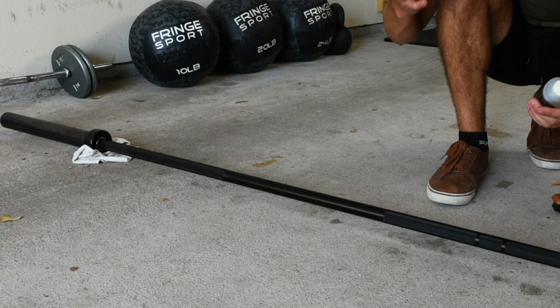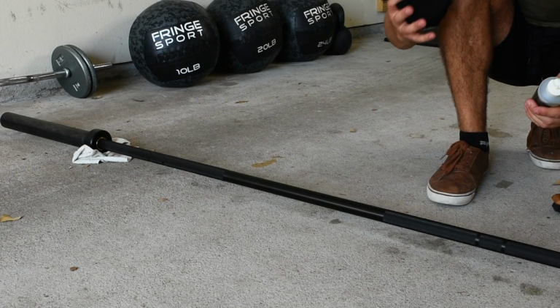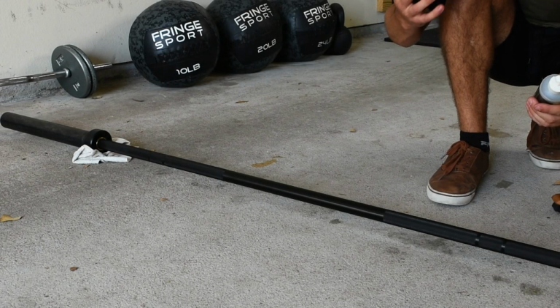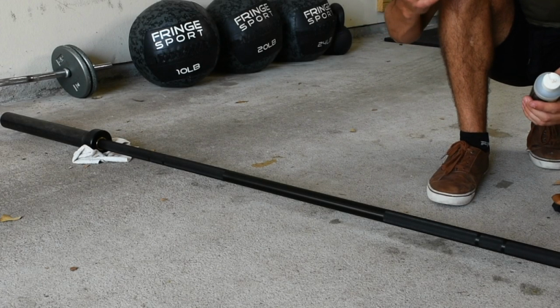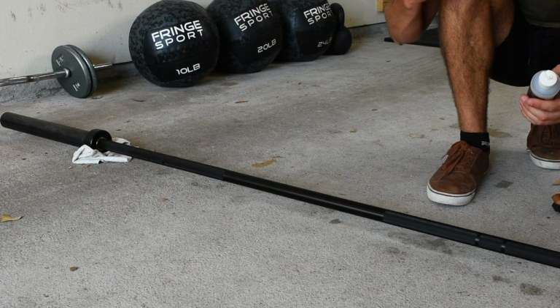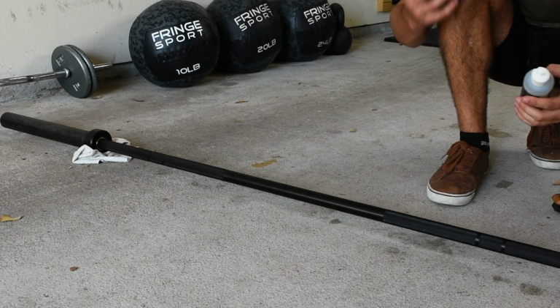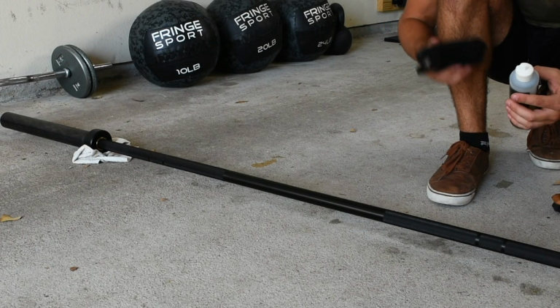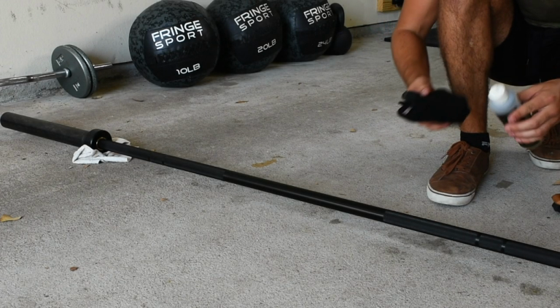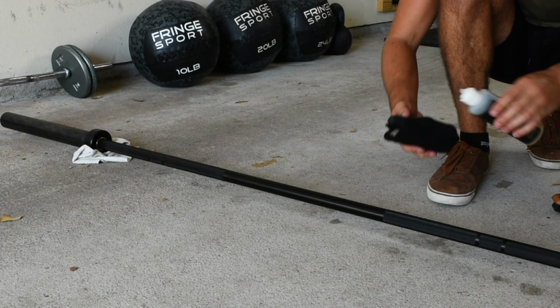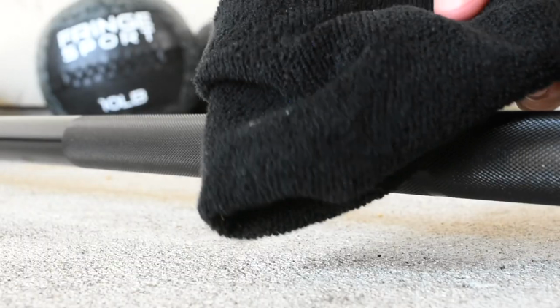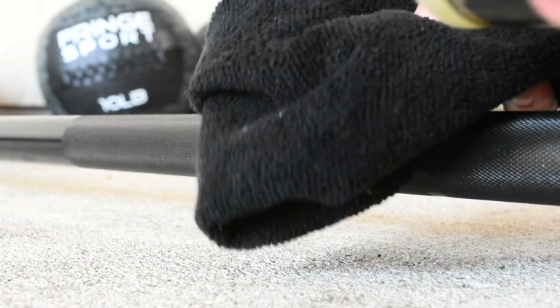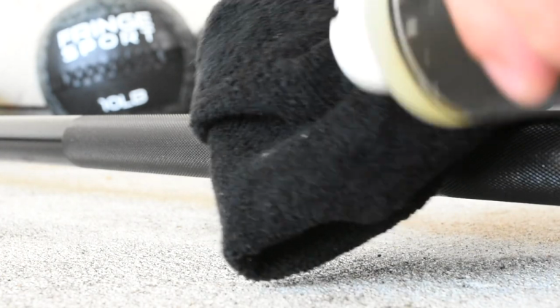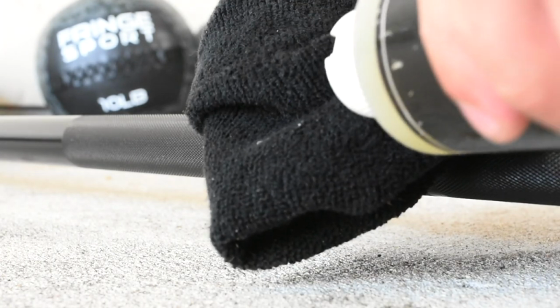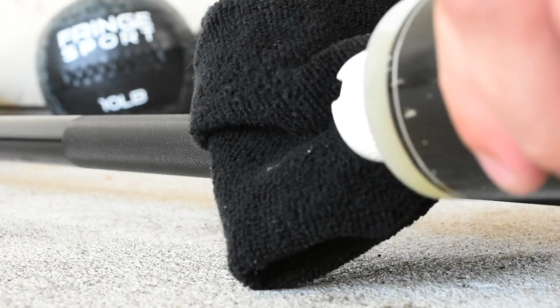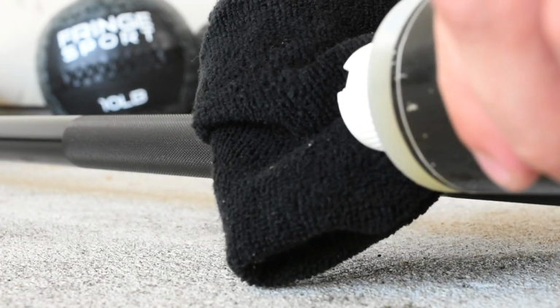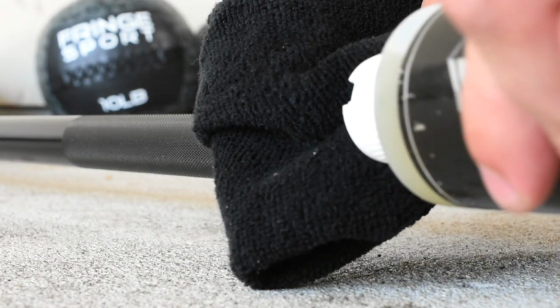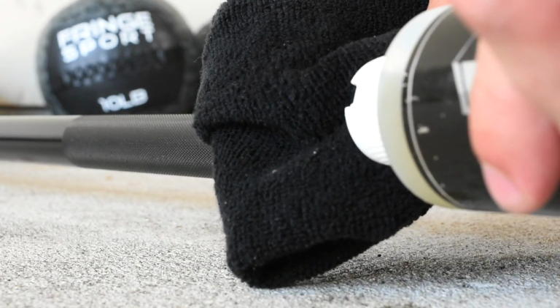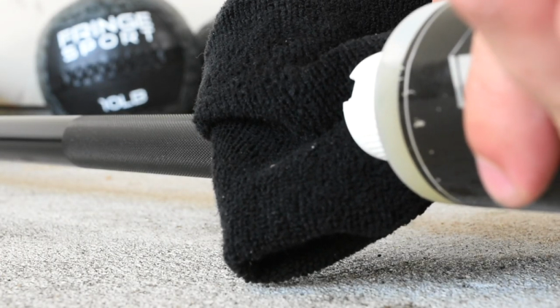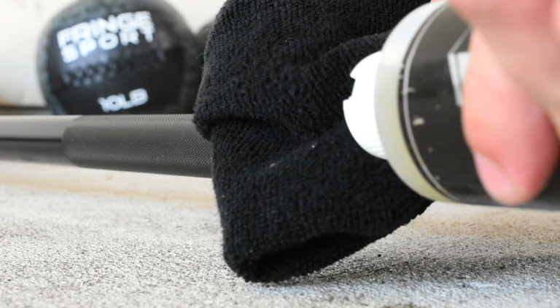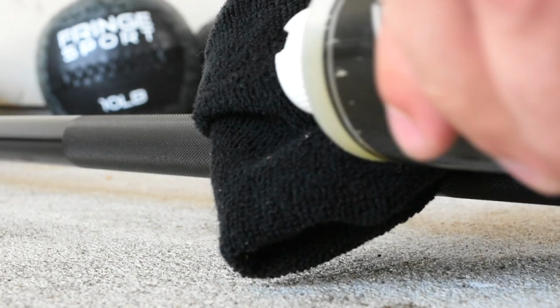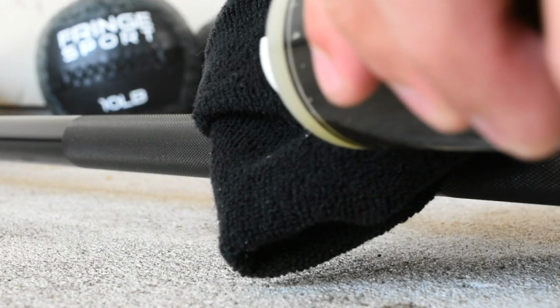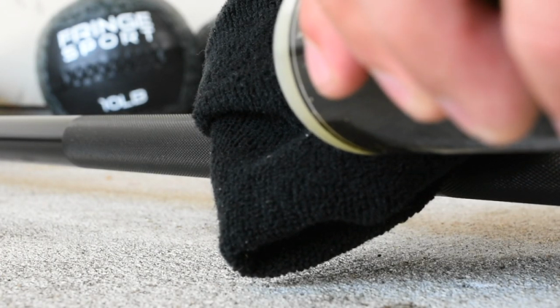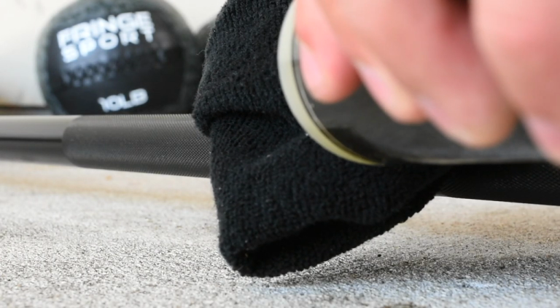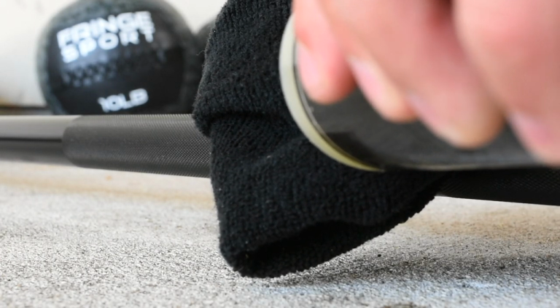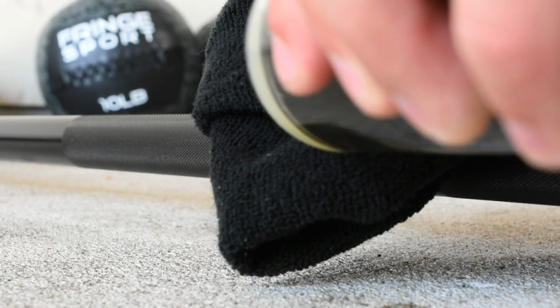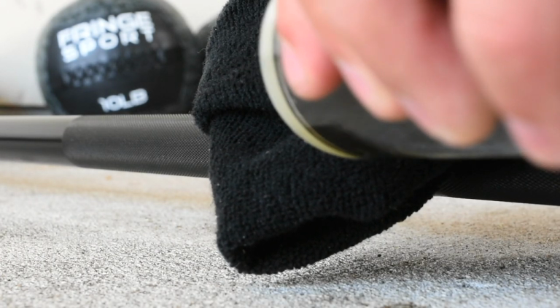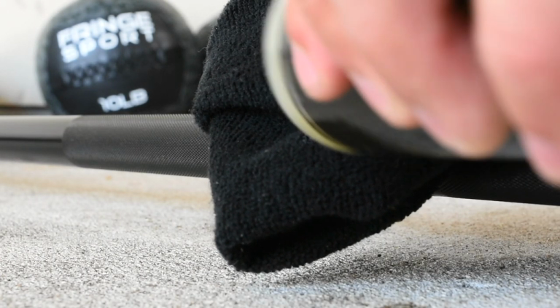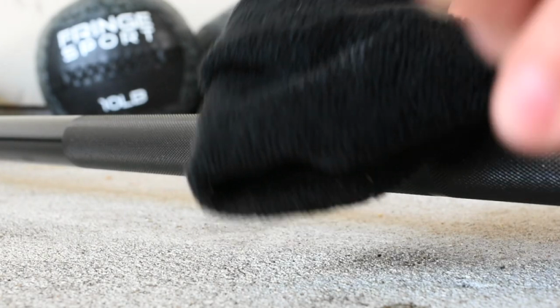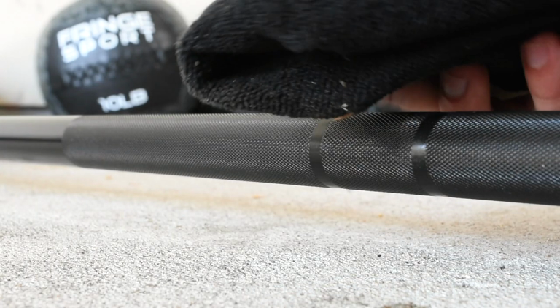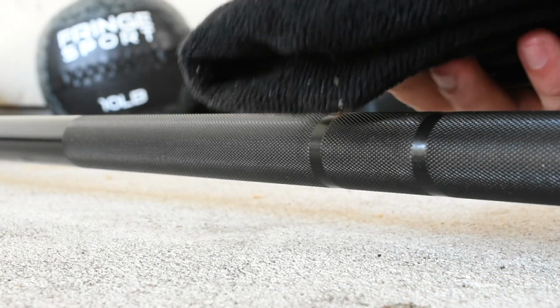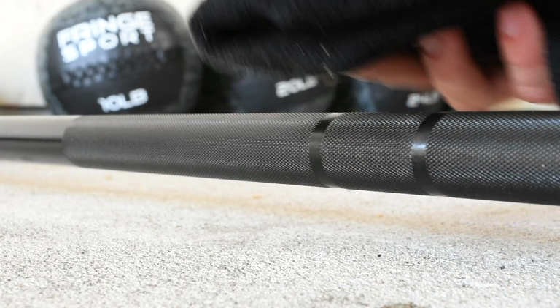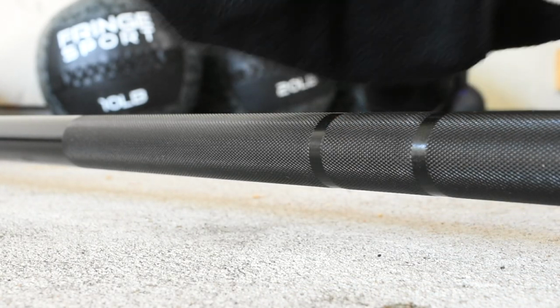For the final step, once the barbell is completely dry, I'm going to take my lubricating oil and apply this to the bar to maintain the longevity and keep it looking great.